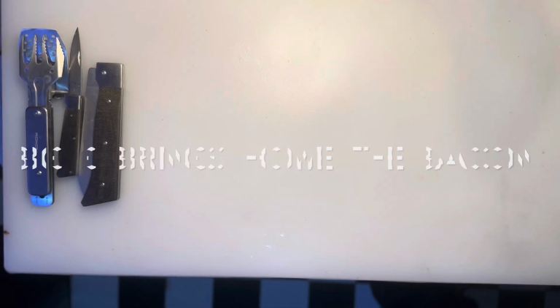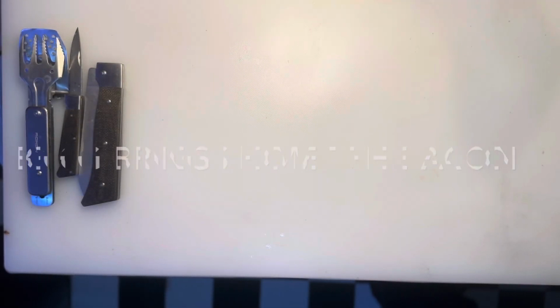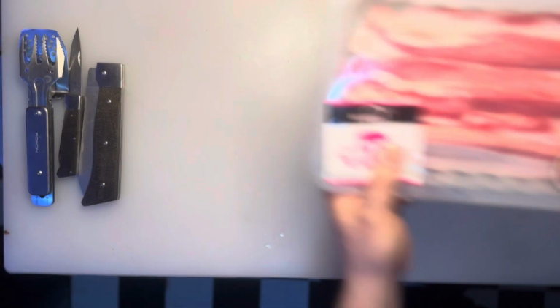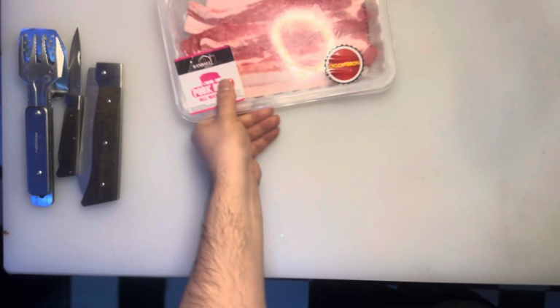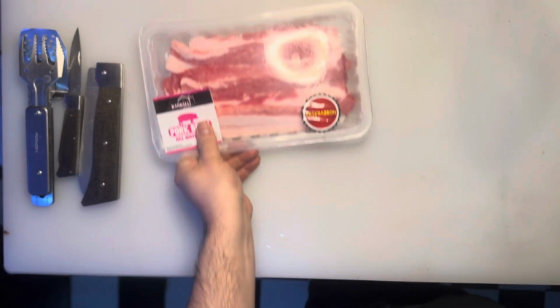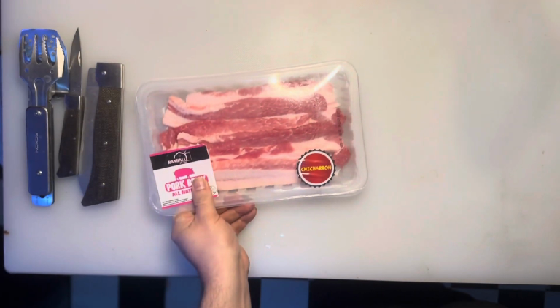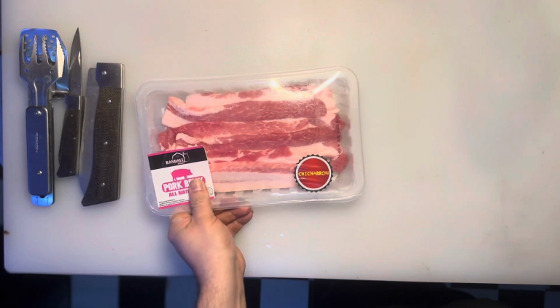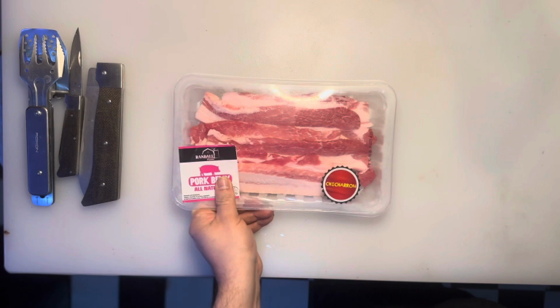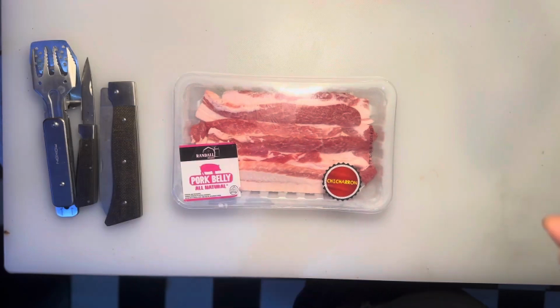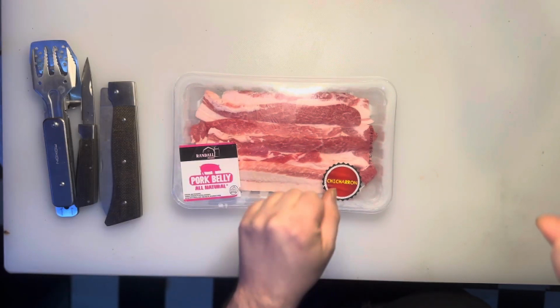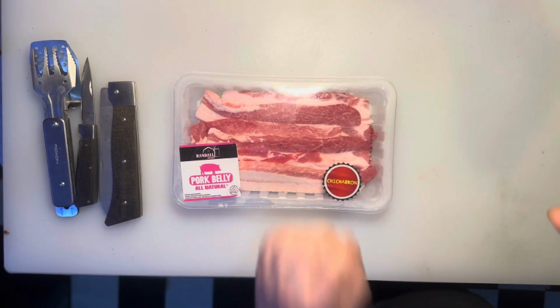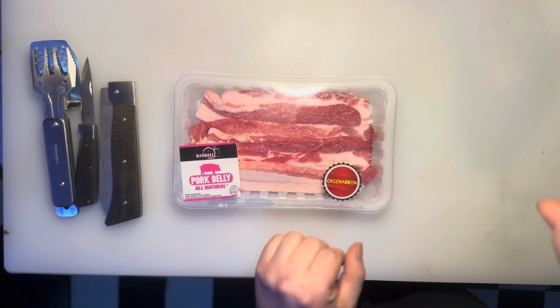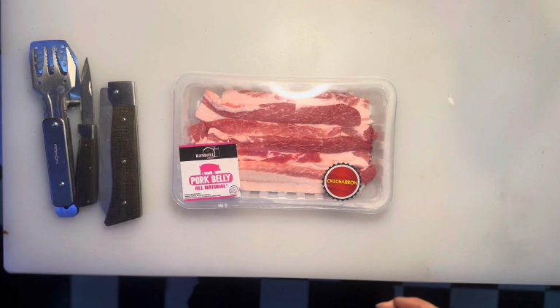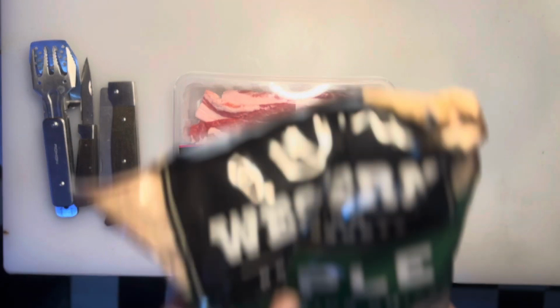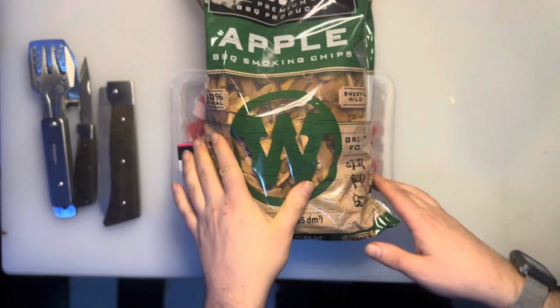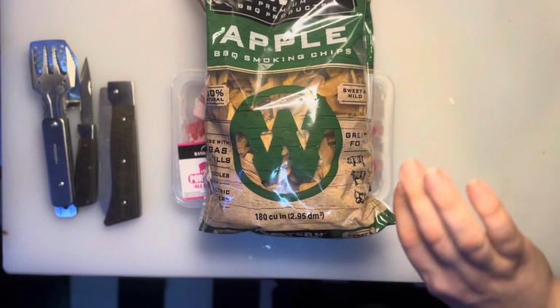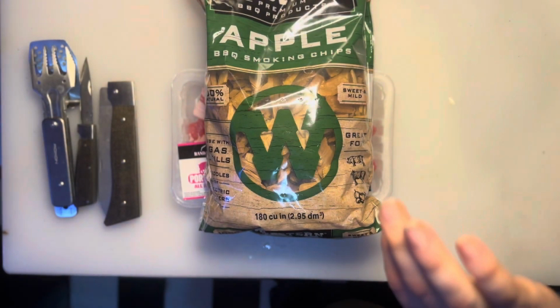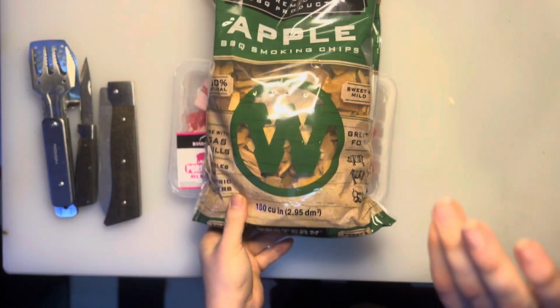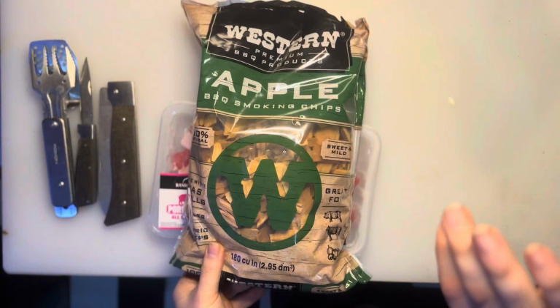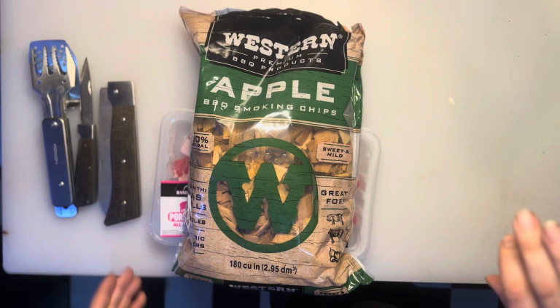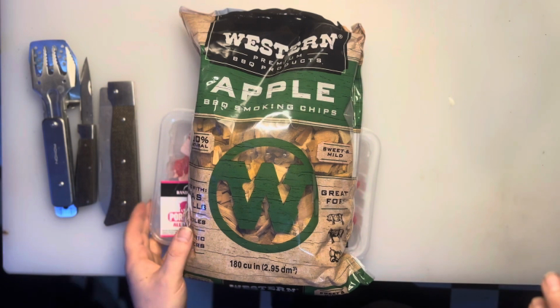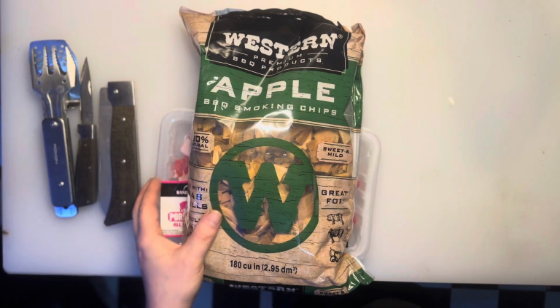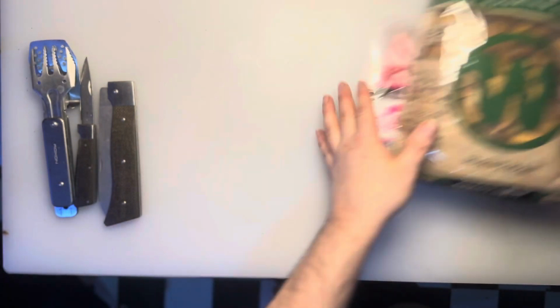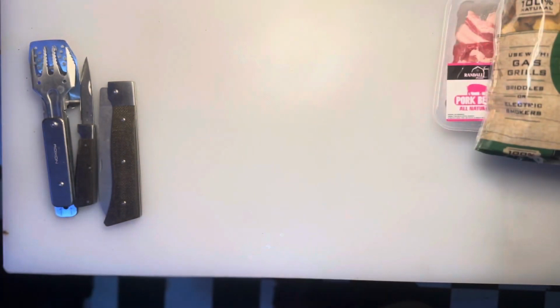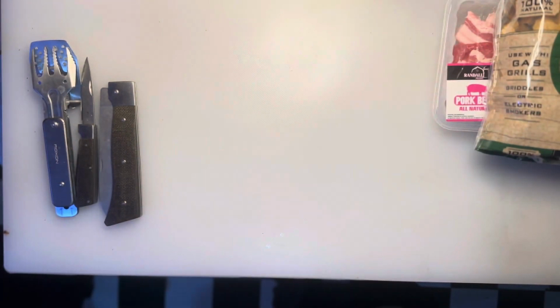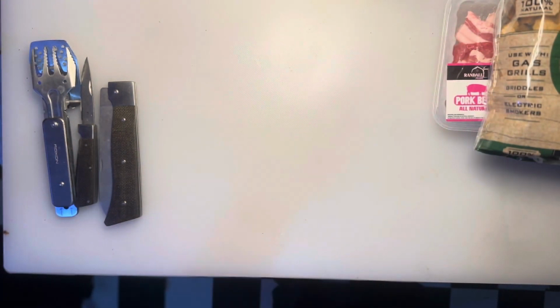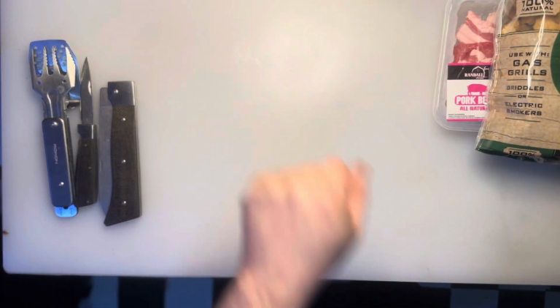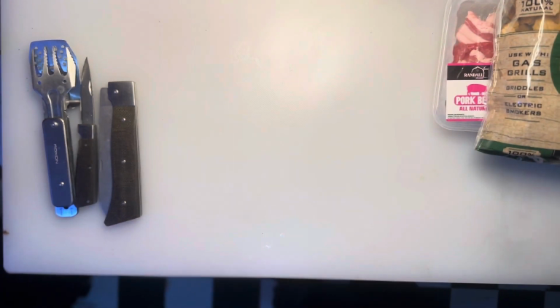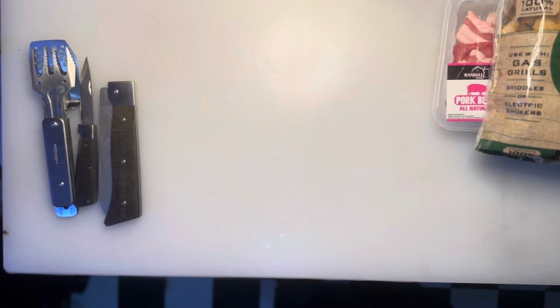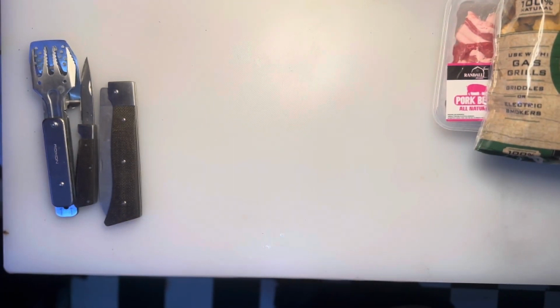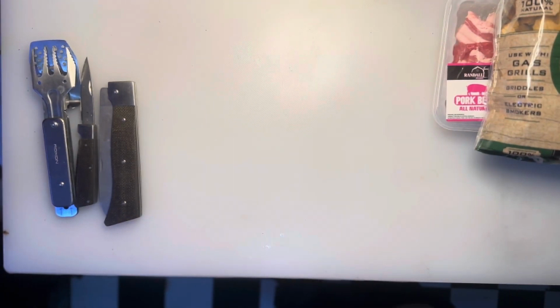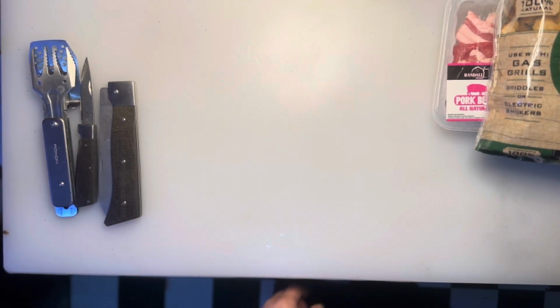Look what we got — we got pork belly. We are gonna make bacon! Applewood chips. I'm gonna try doing this in a few different ways: I'm gonna try it in a dutch oven, I'm gonna try something with this little ten dollar noodle cooker thing.